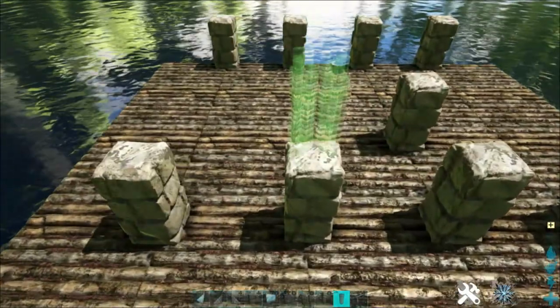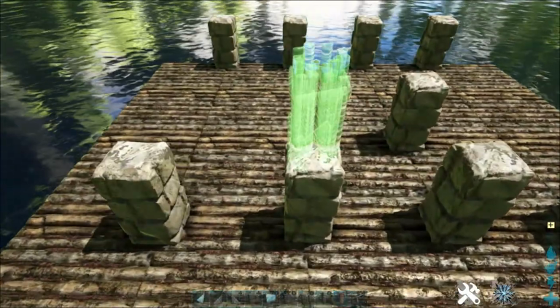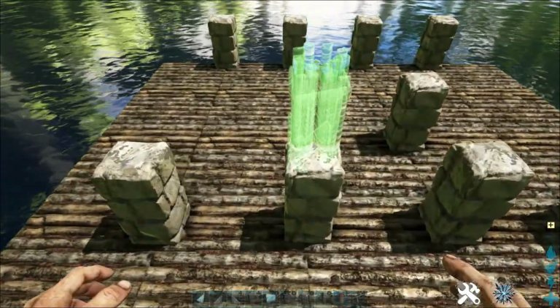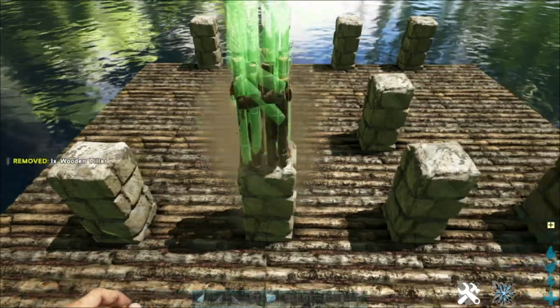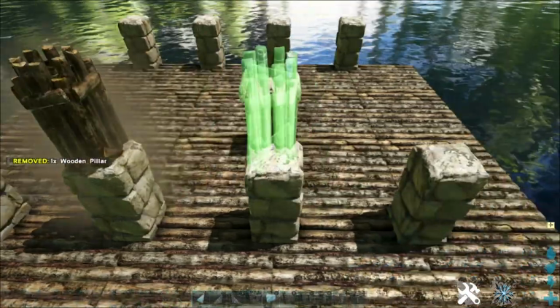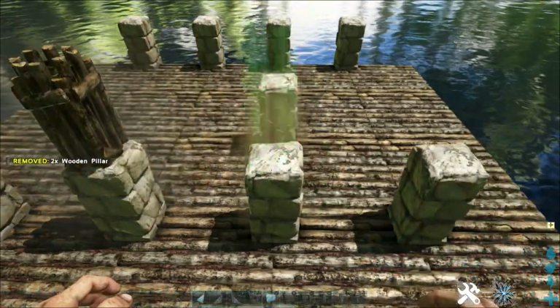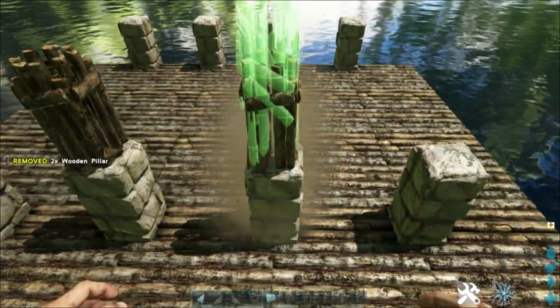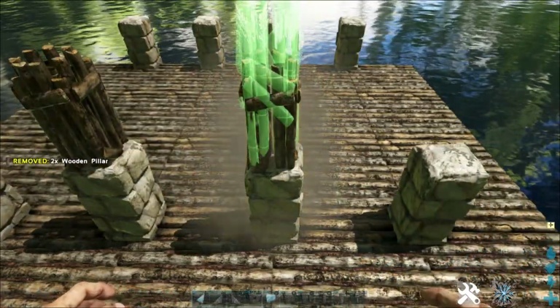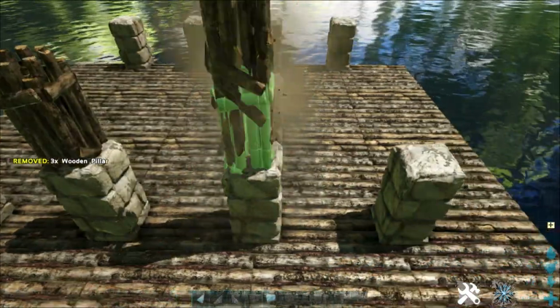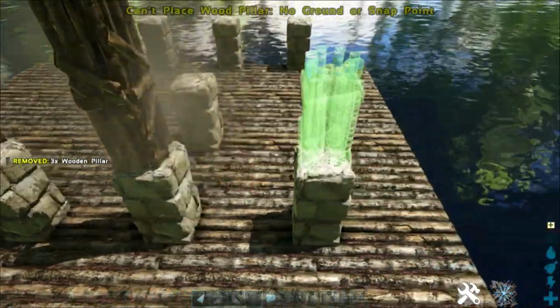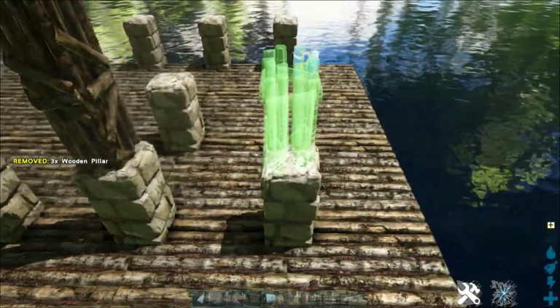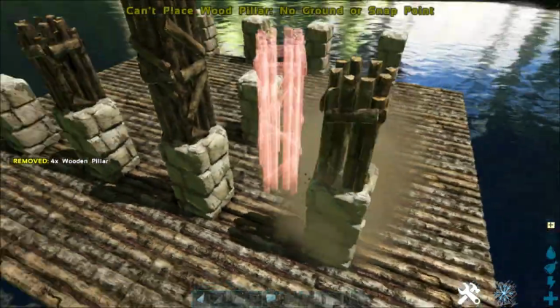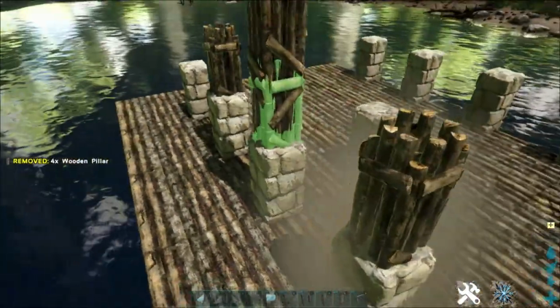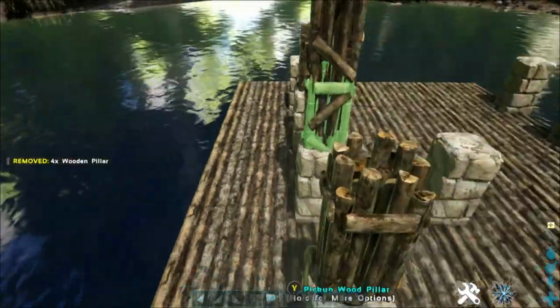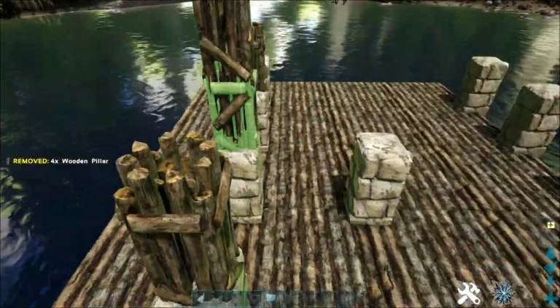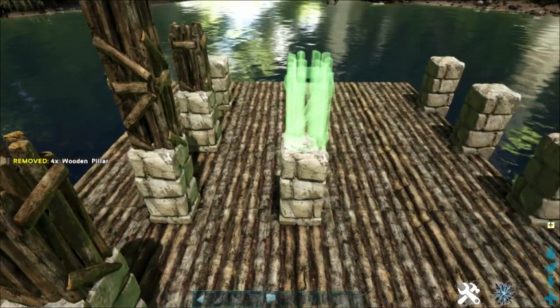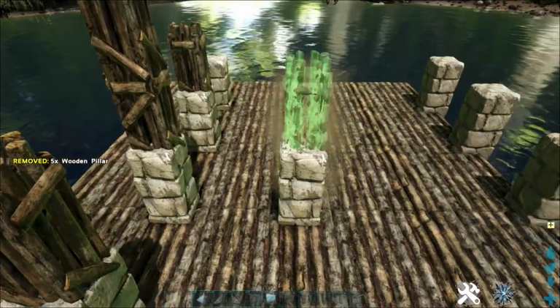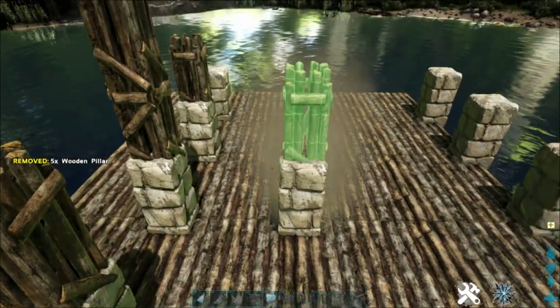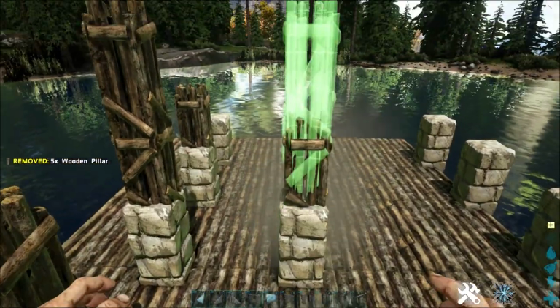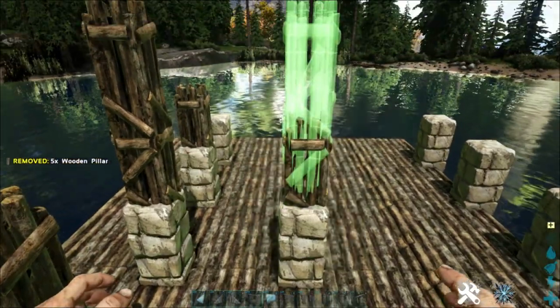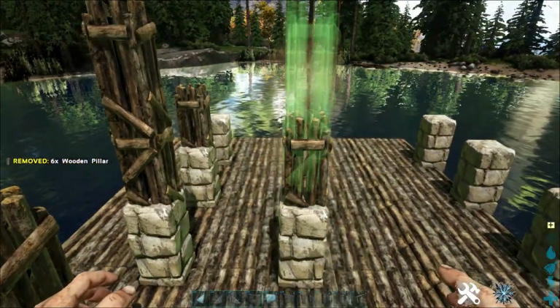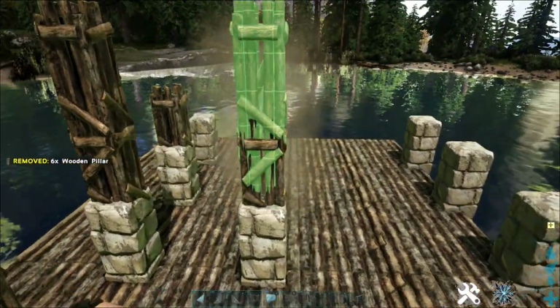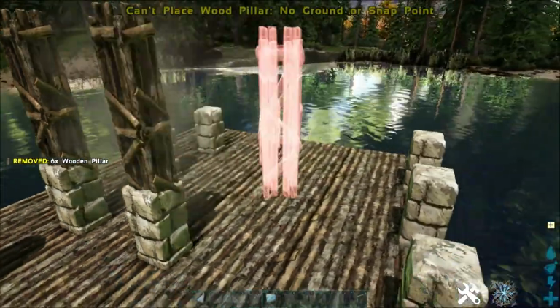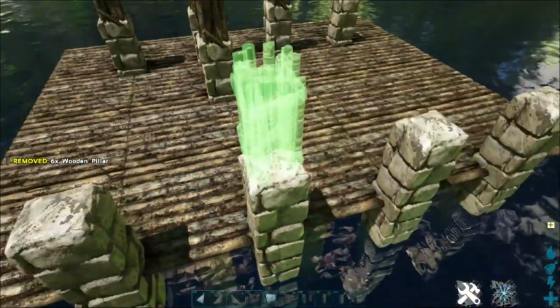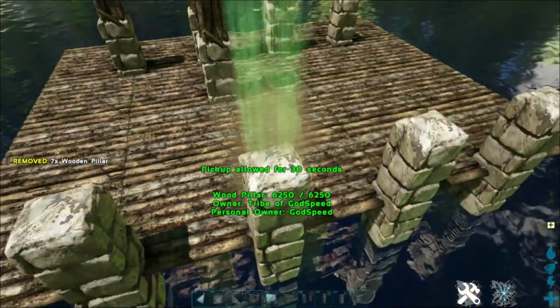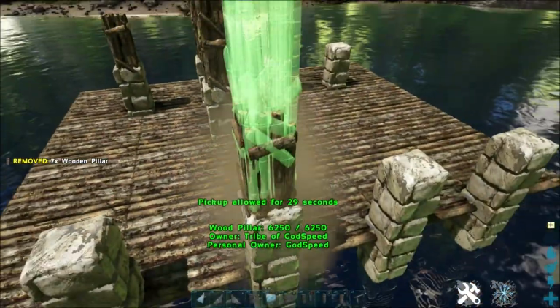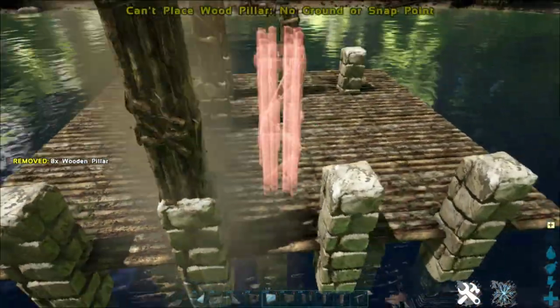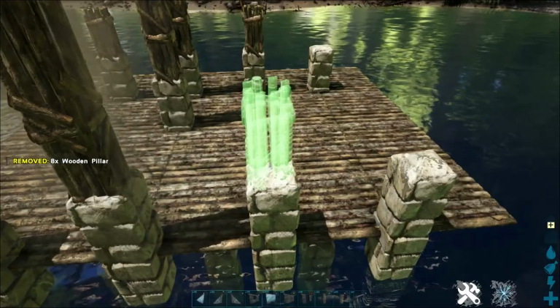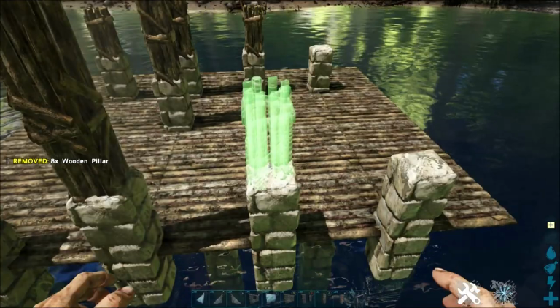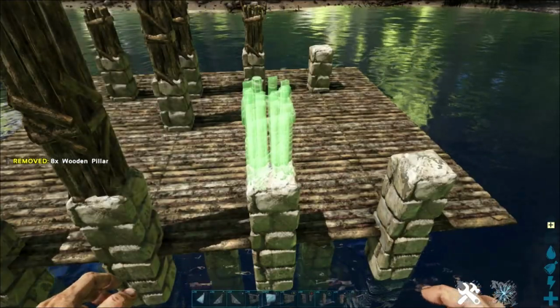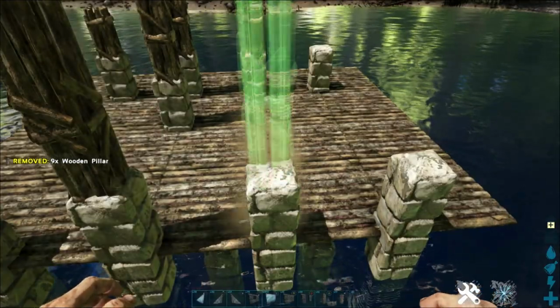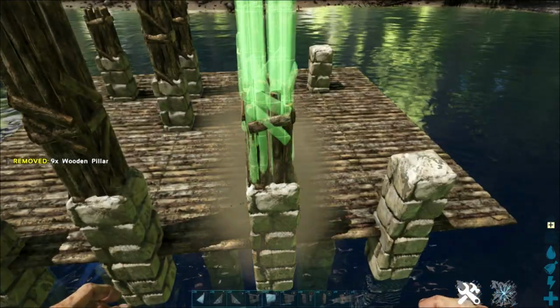On top of this second pillar place one wooden pillar, then two wooden pillars, followed by one wooden pillar. This middle one is going to have two wooden pillars on top of it, as is this back one, and this one will have one.